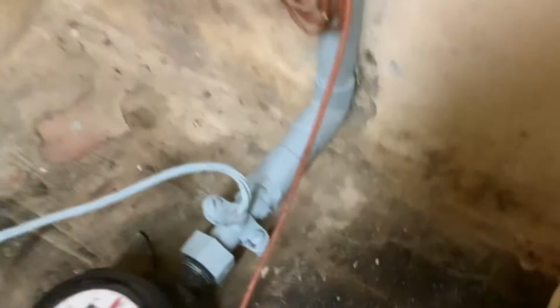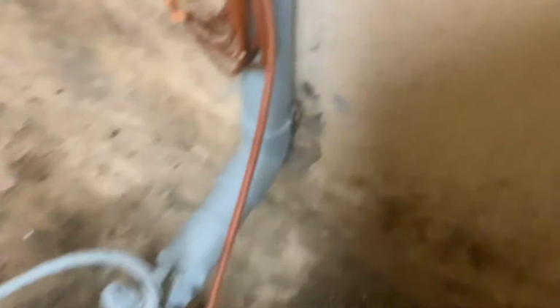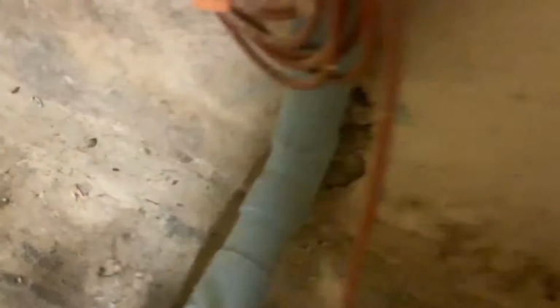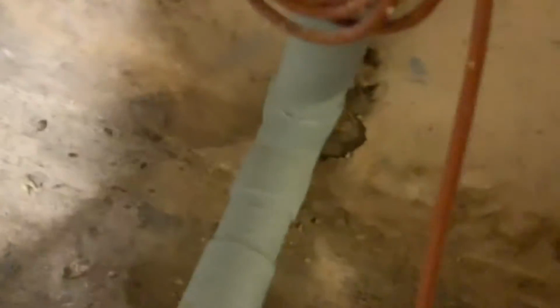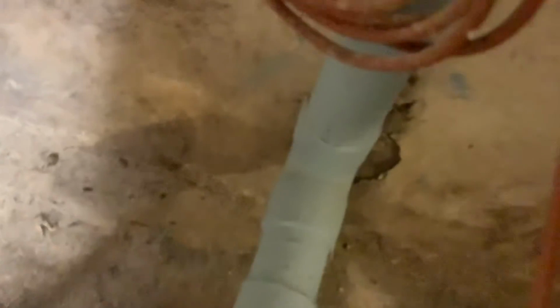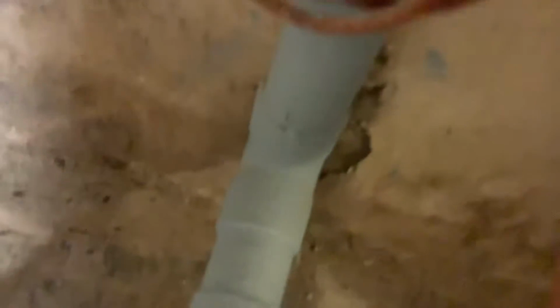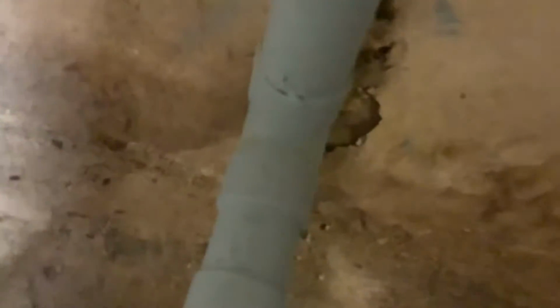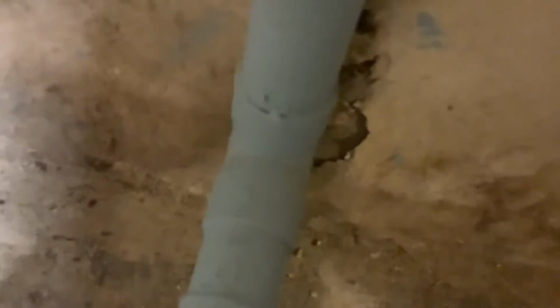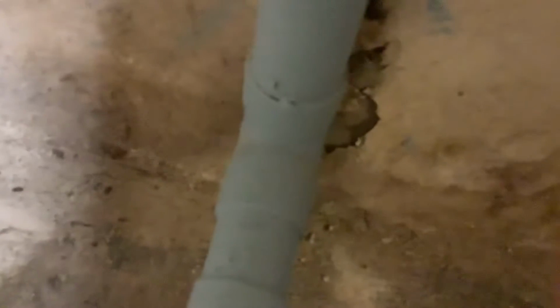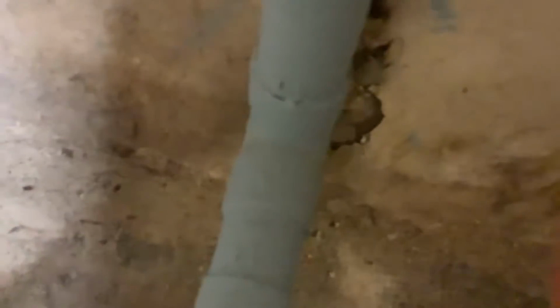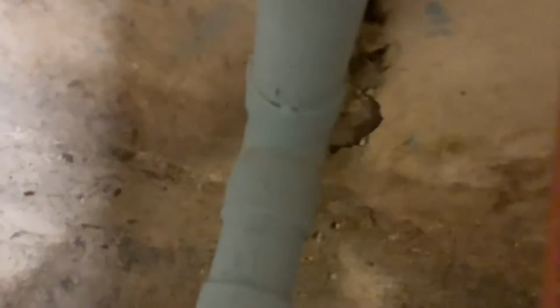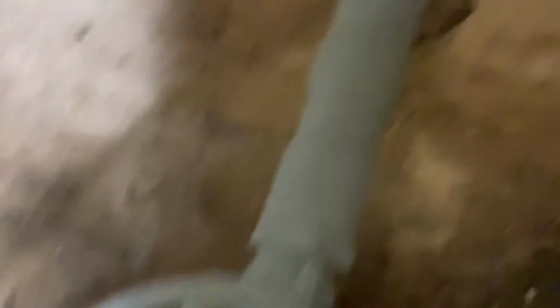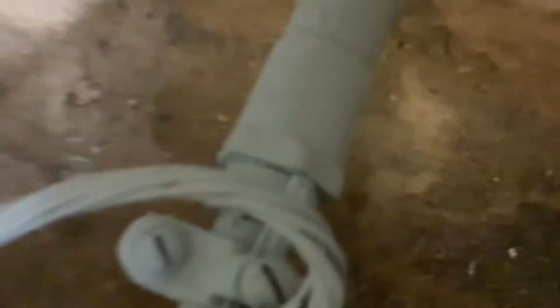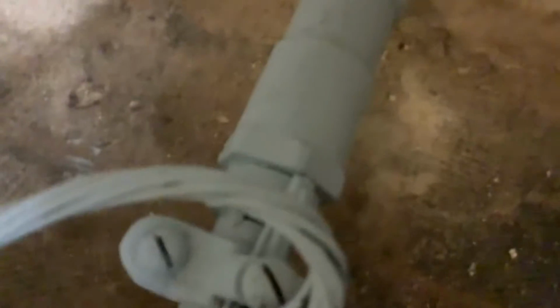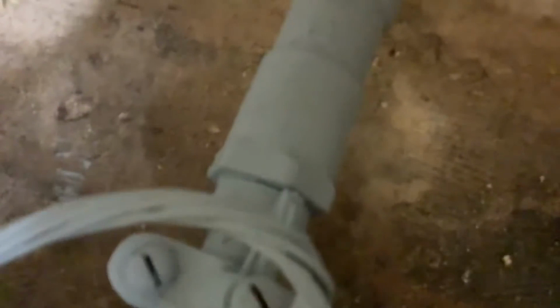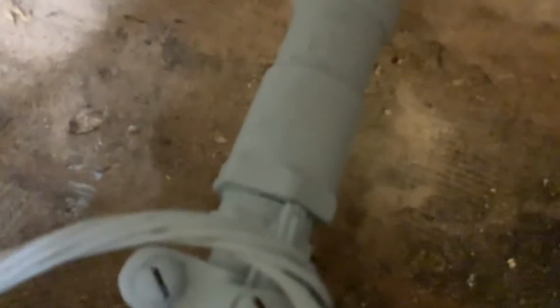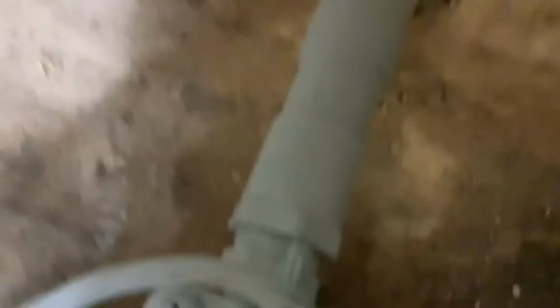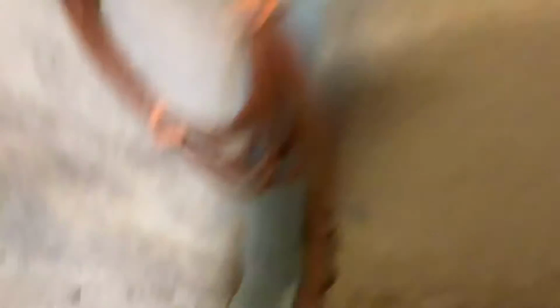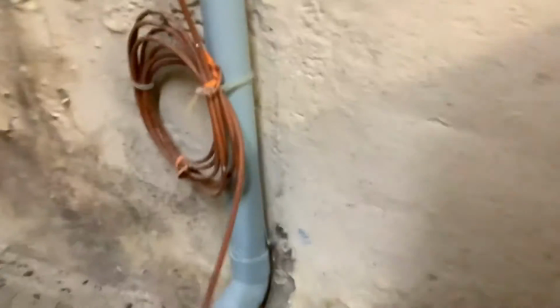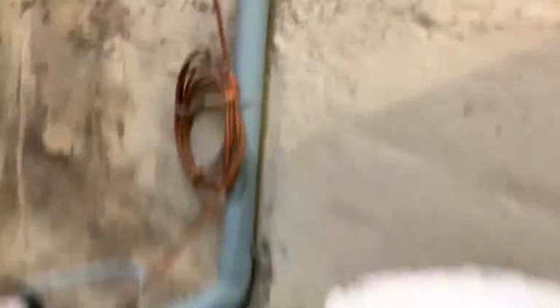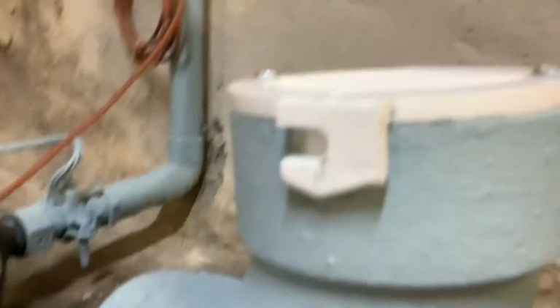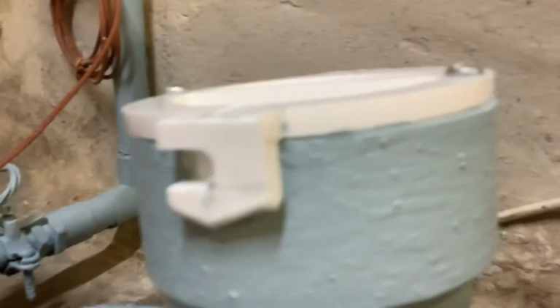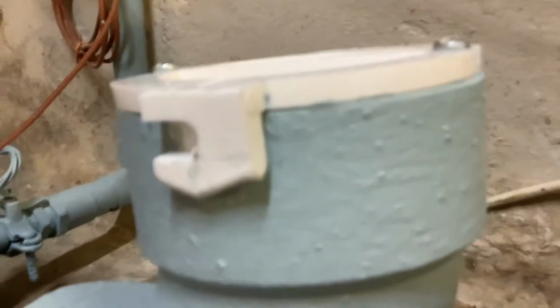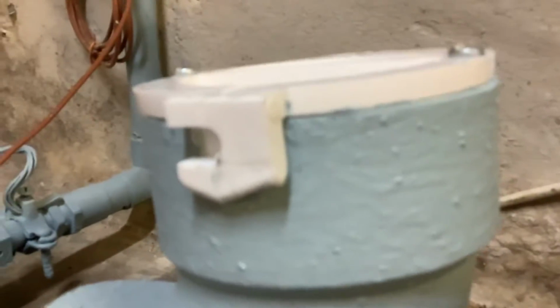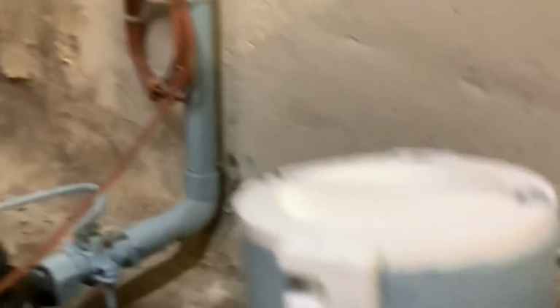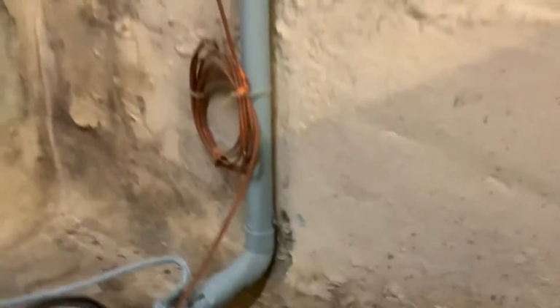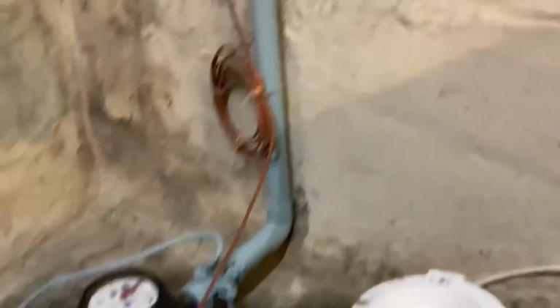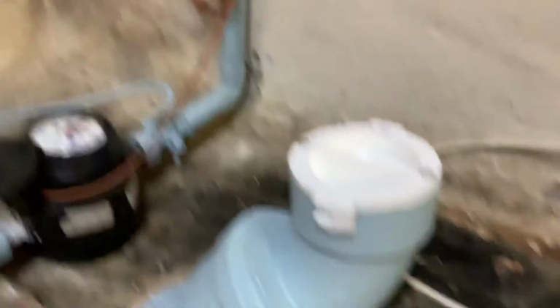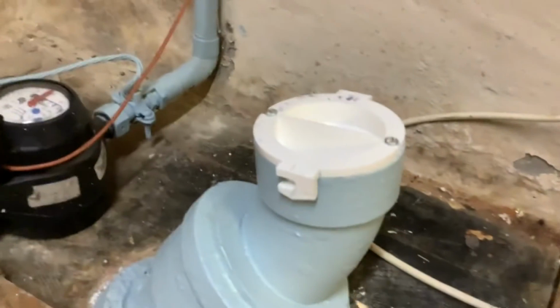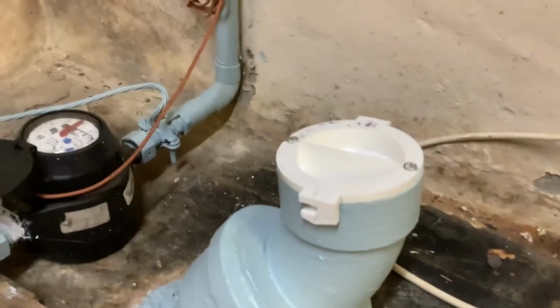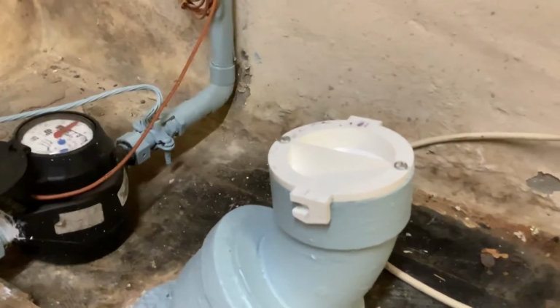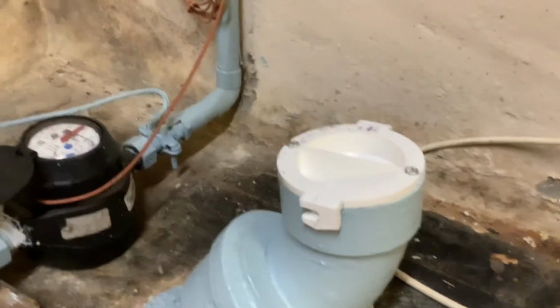Here's some copper pipe. You can see those are hubs with soldering connections. Those are some threaded fittings there. Here's a PVC fitting. They all have that same exact sort of look.